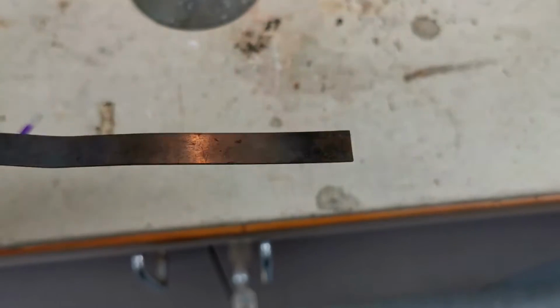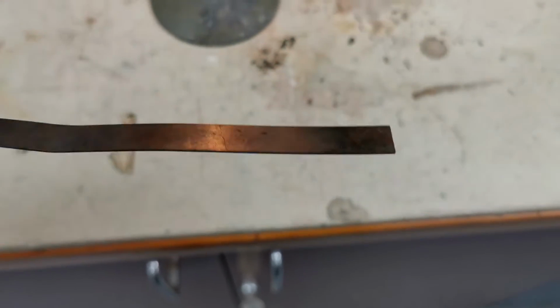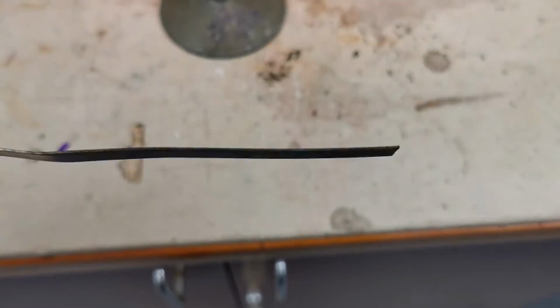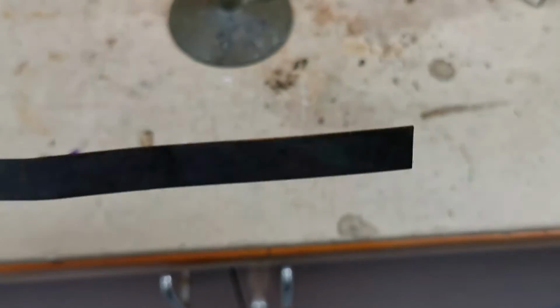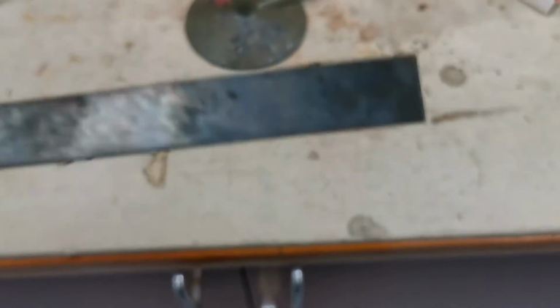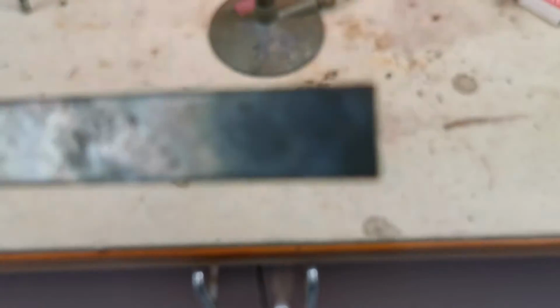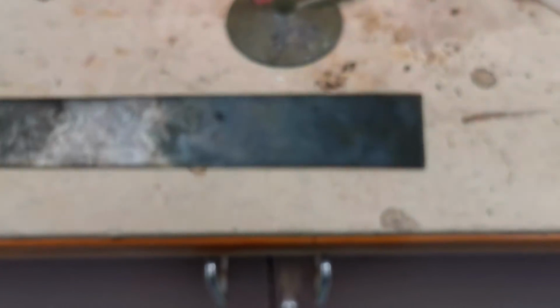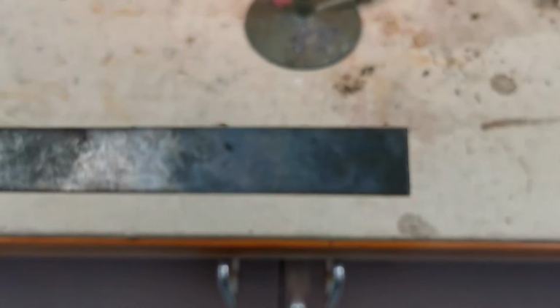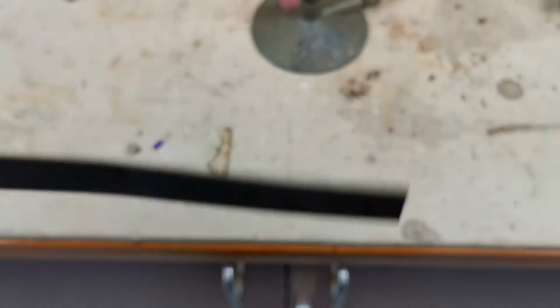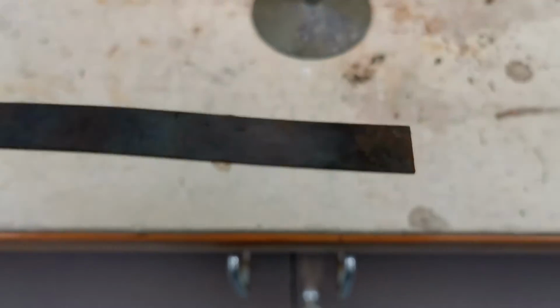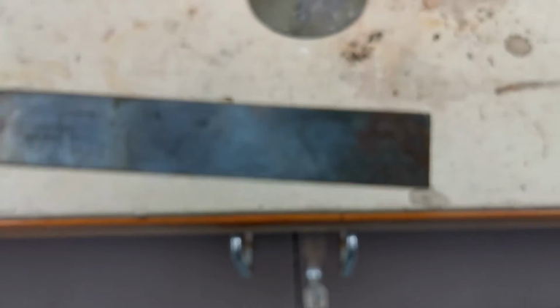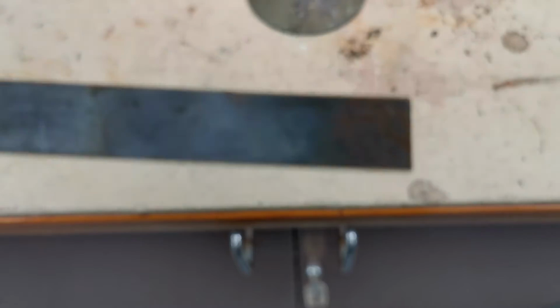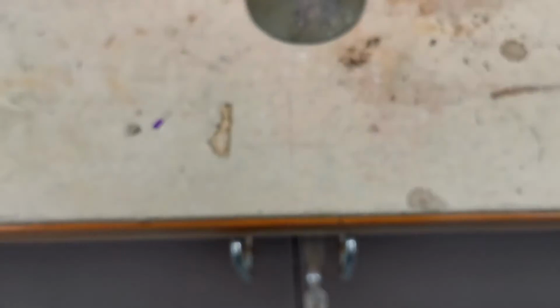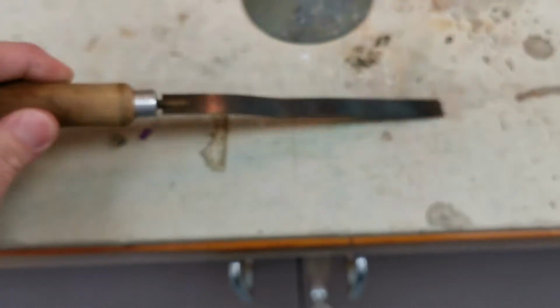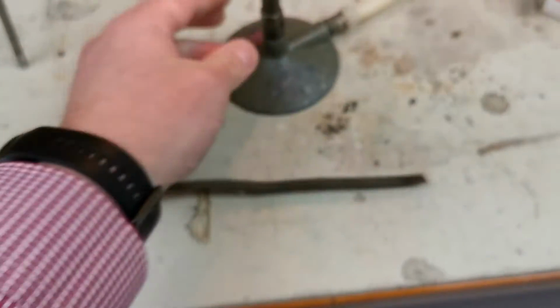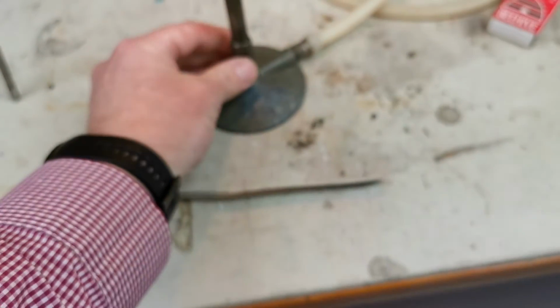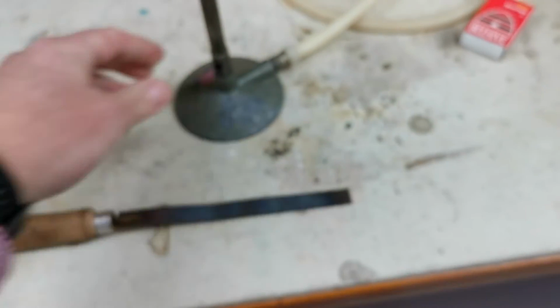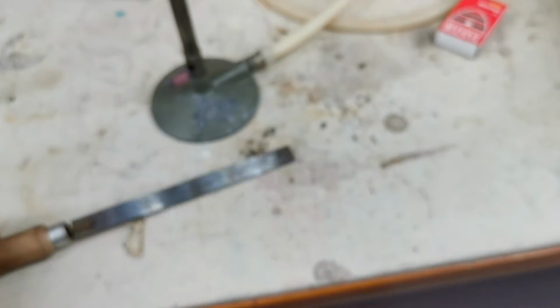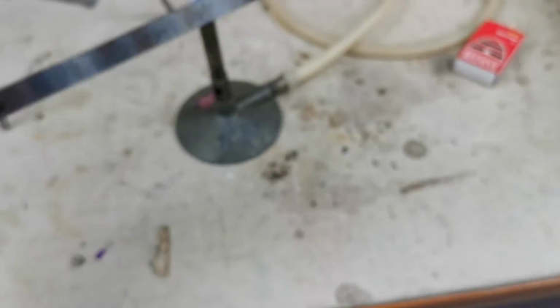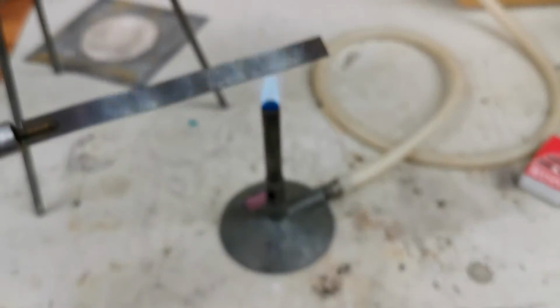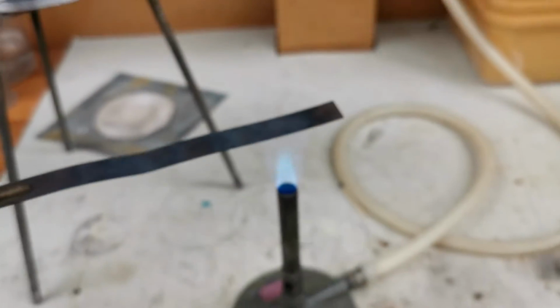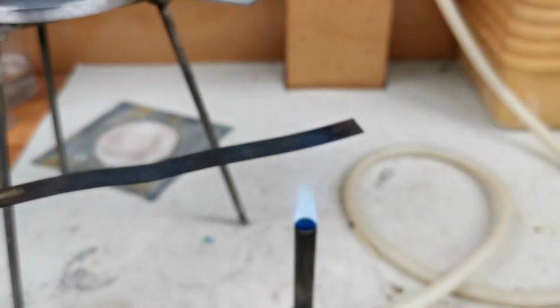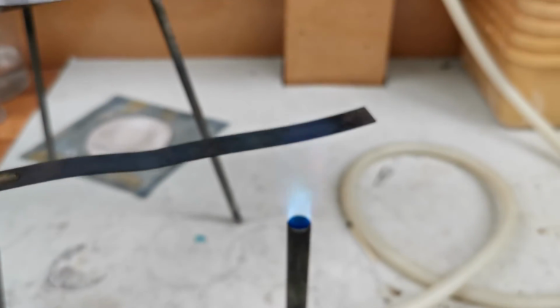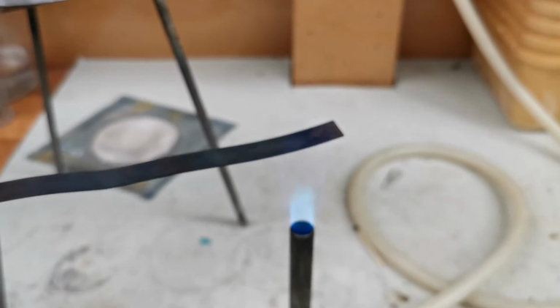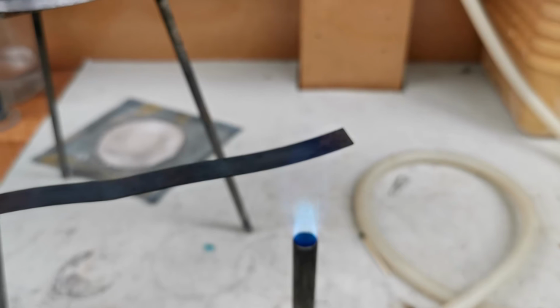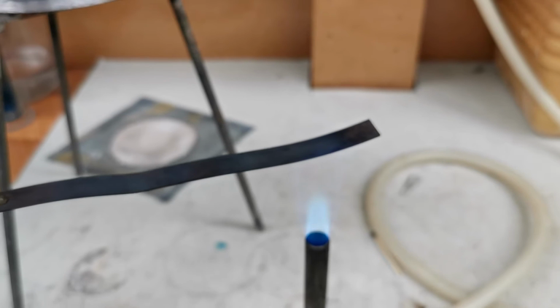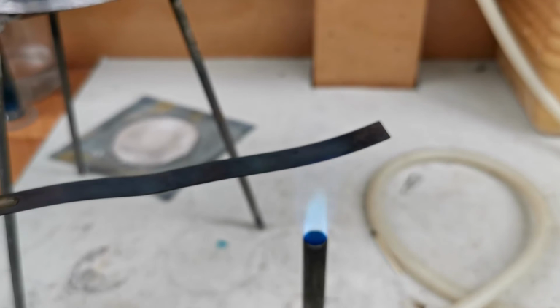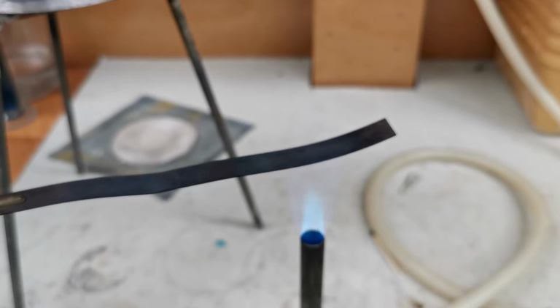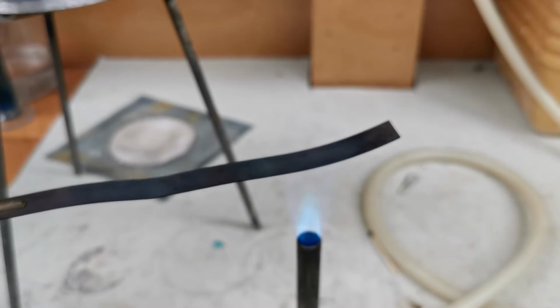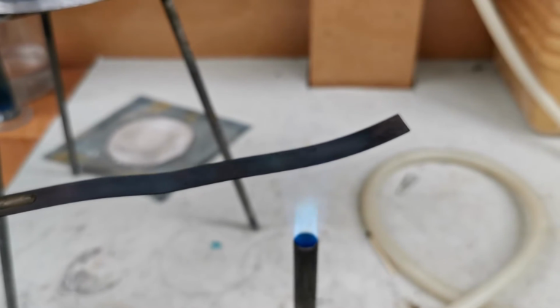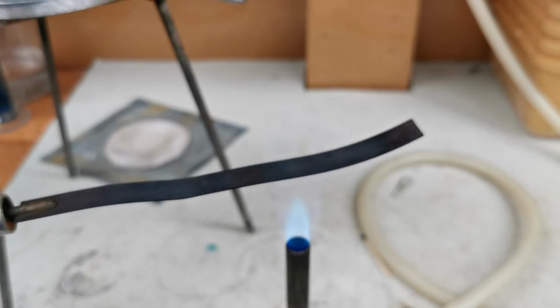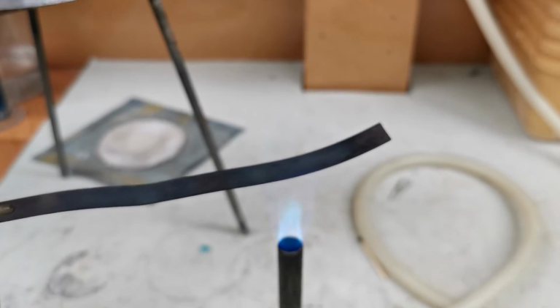Here we have a bimetallic strip, made out of two layers. We can put it into a Bunsen burner, and we see that one layer expands more quickly than the other.